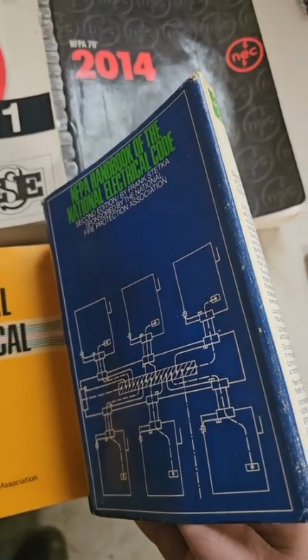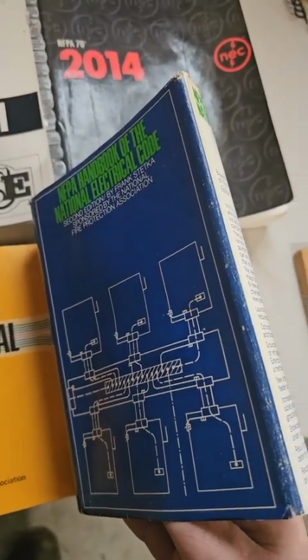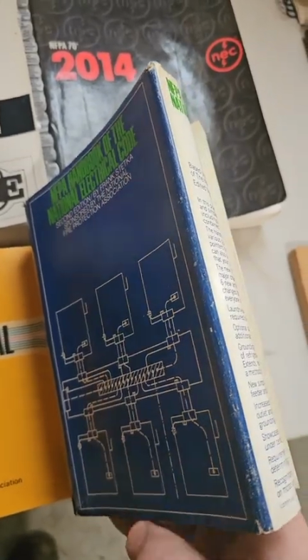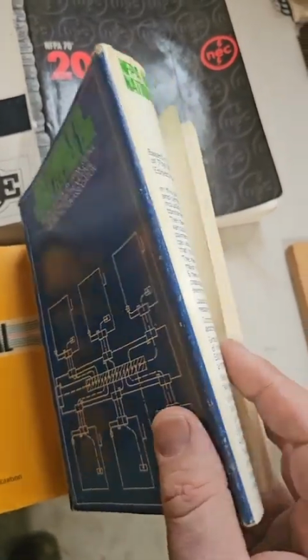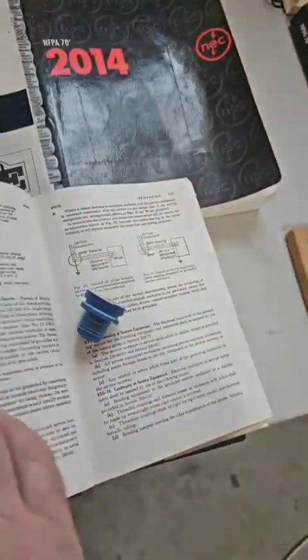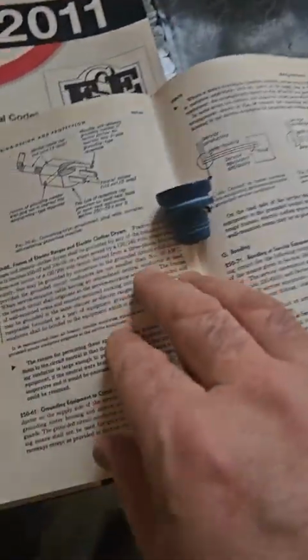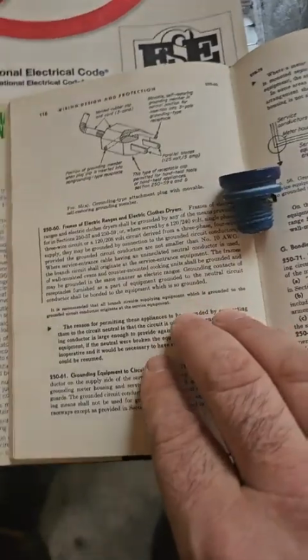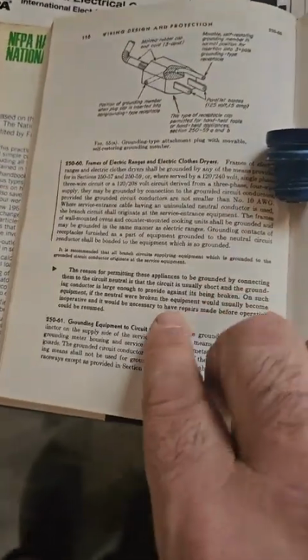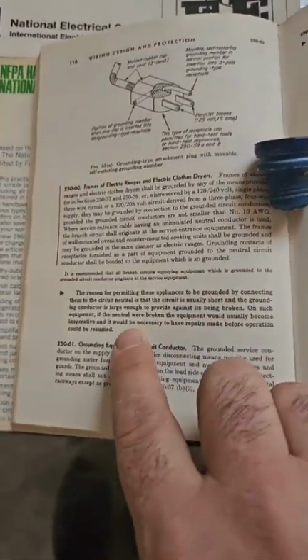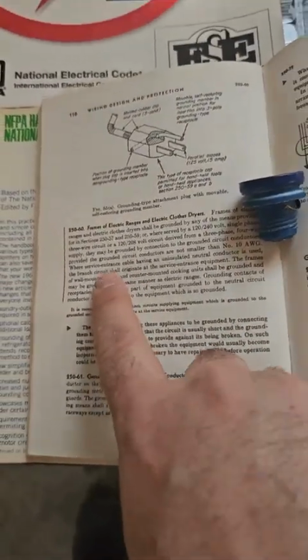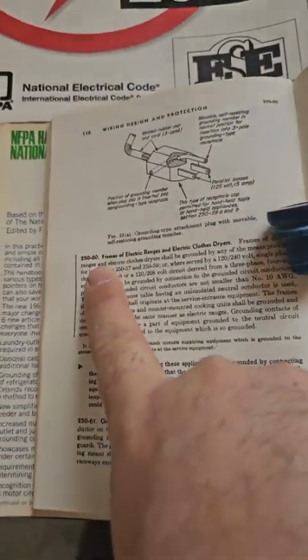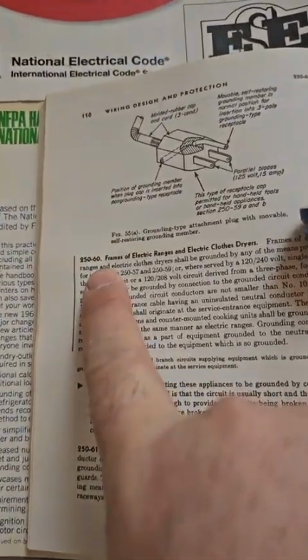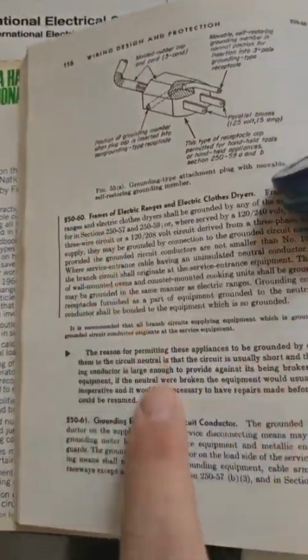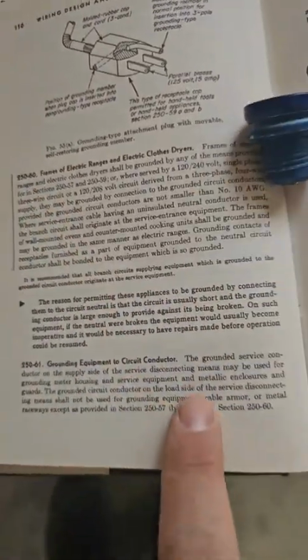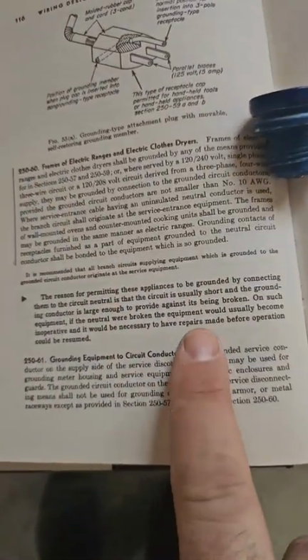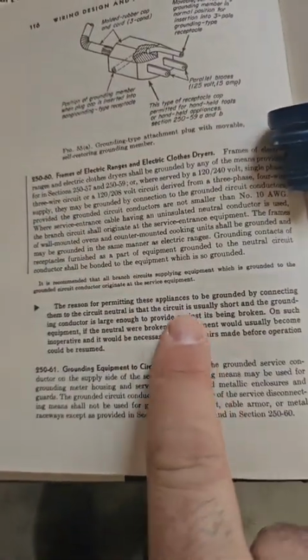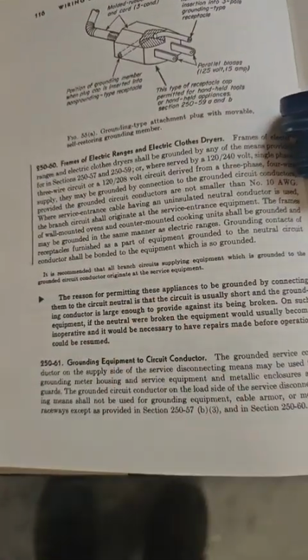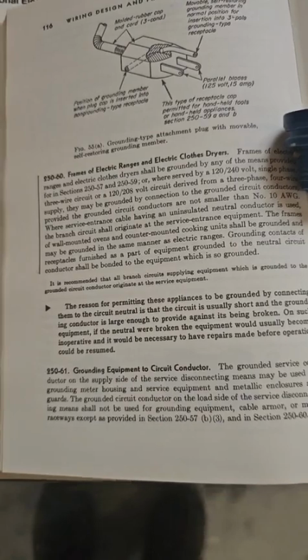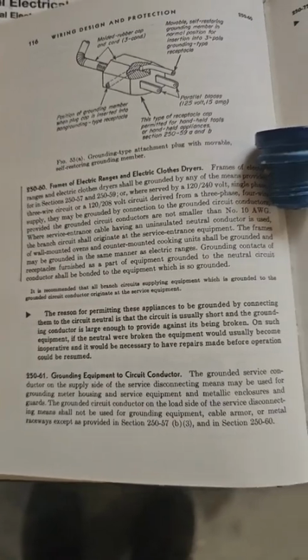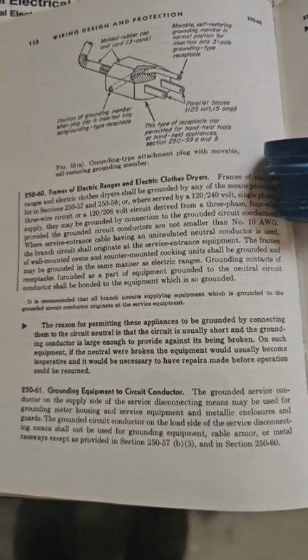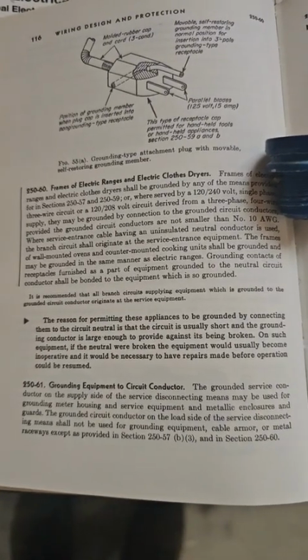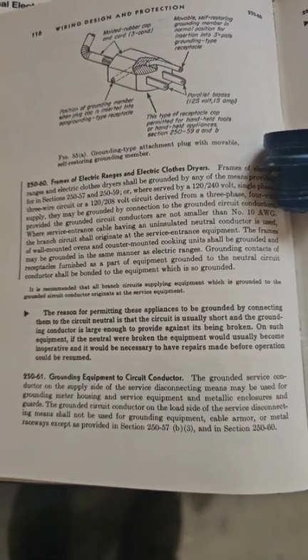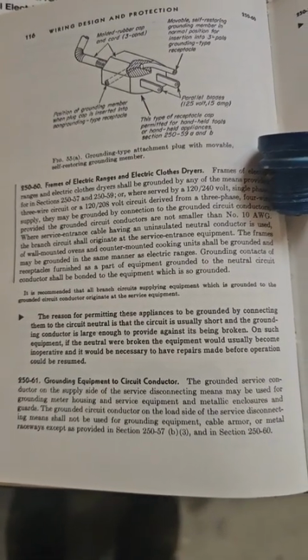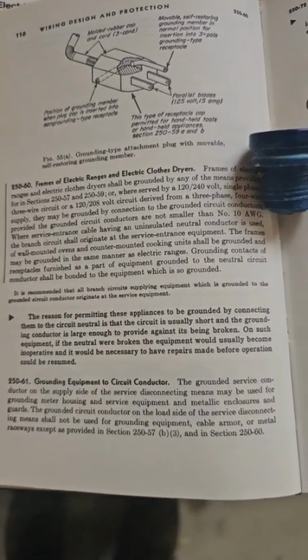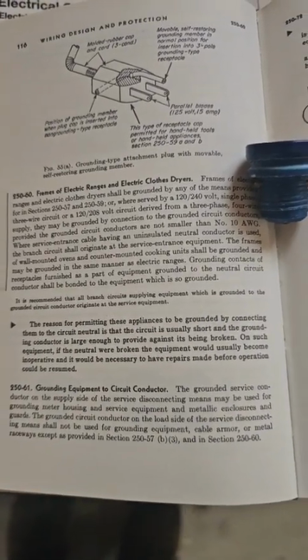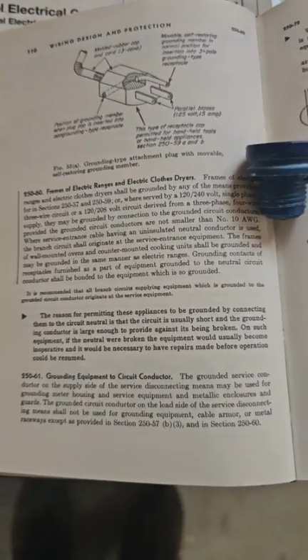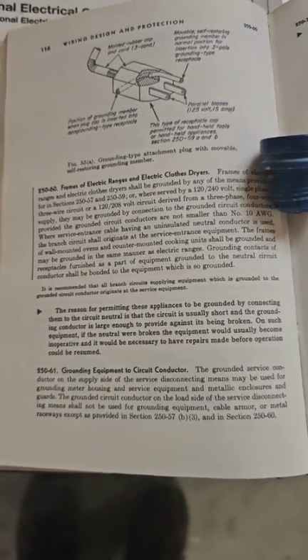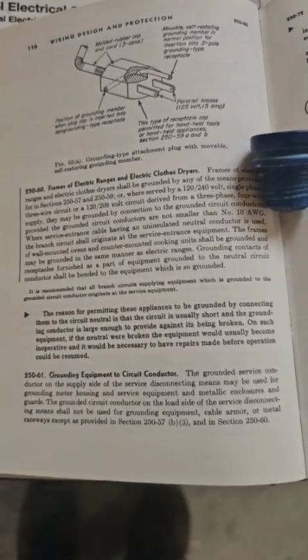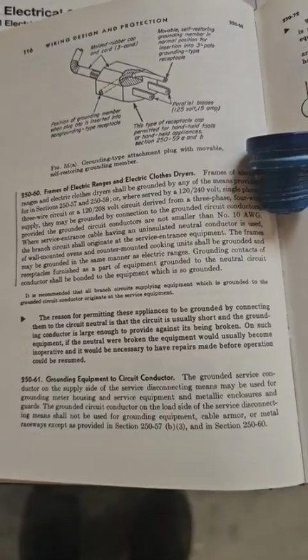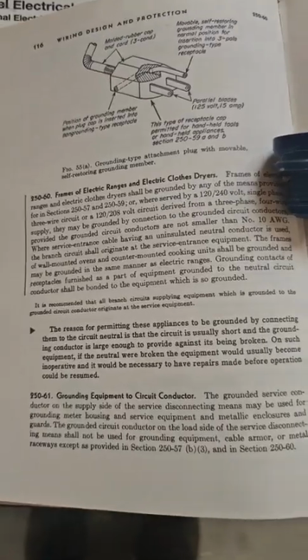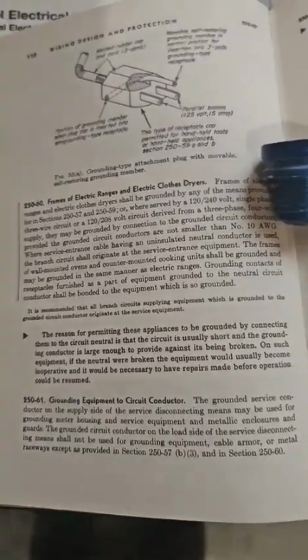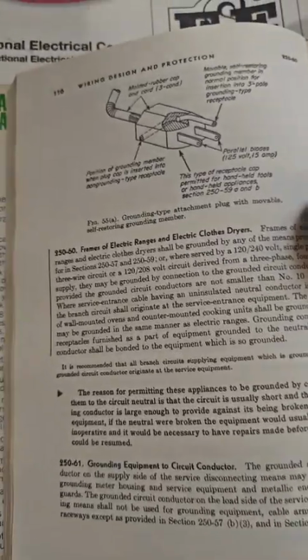This is my 1968 handbook — an electrical code handbook — and in 250-60 again they give you the reason. The reason they thought it was okay is because the wire was so big it was unlikely to be broken, and as long as it's not broken, objectionable current is not a shock hazard.